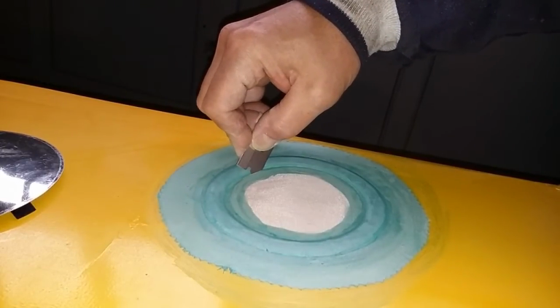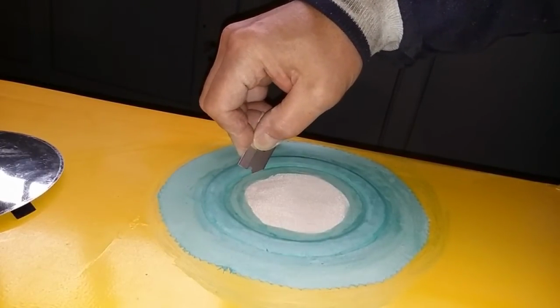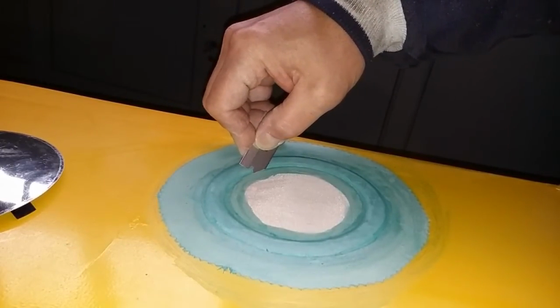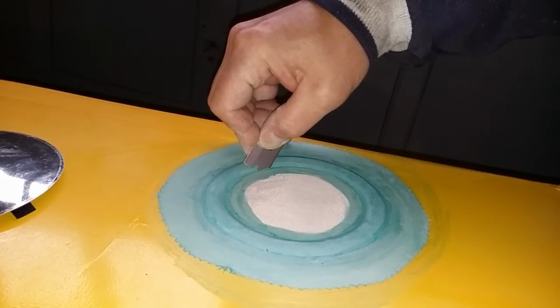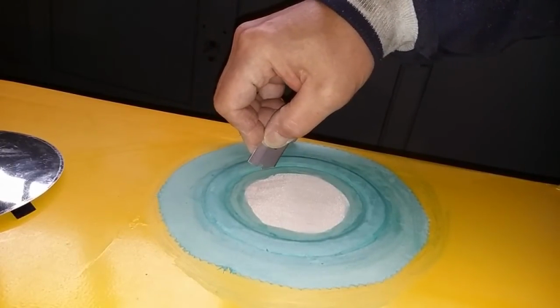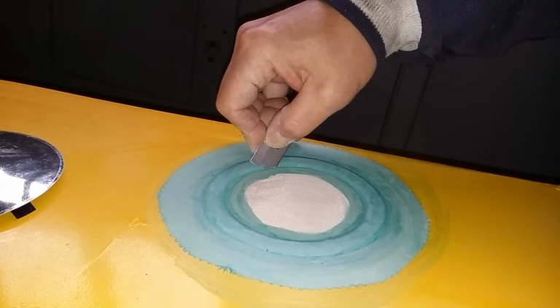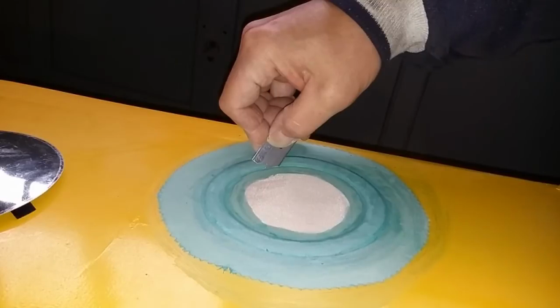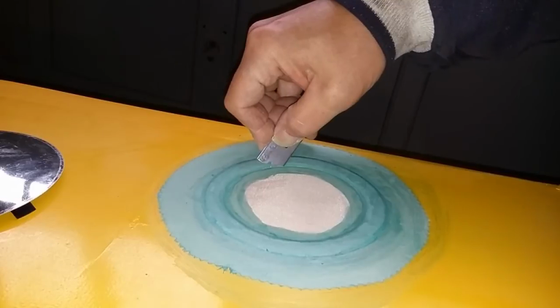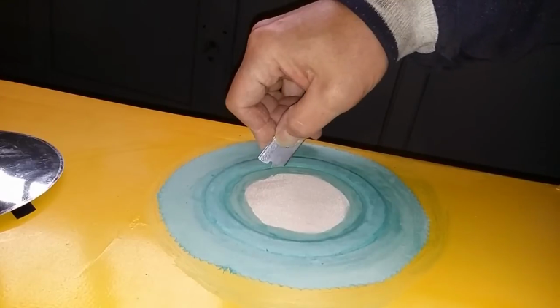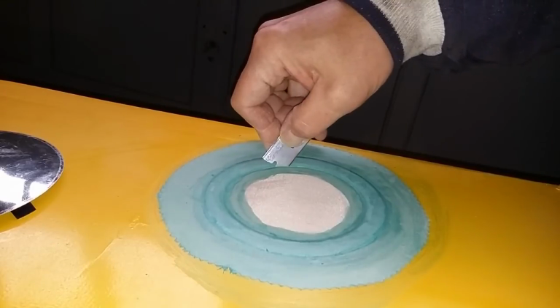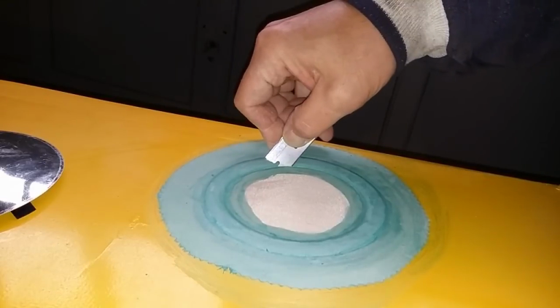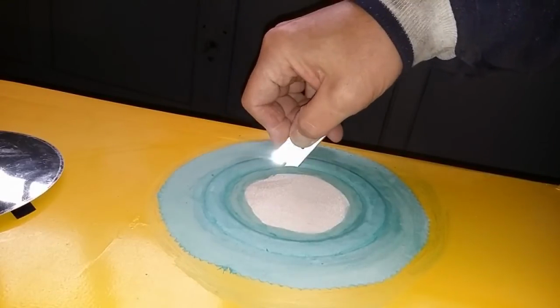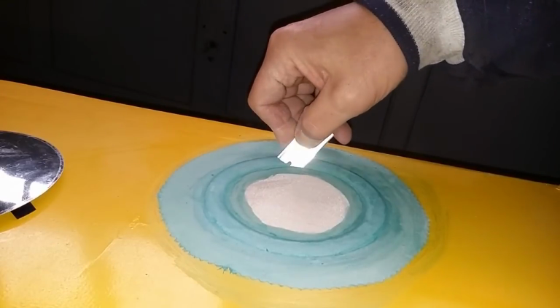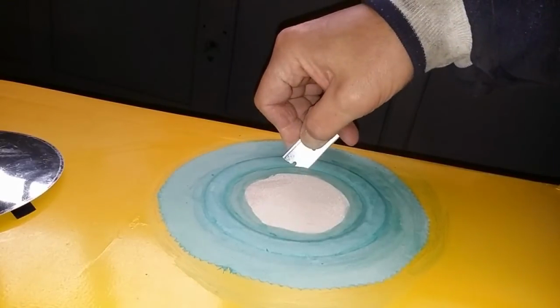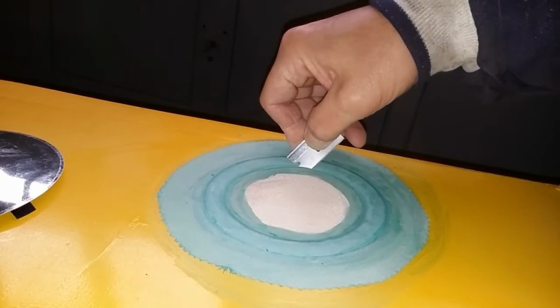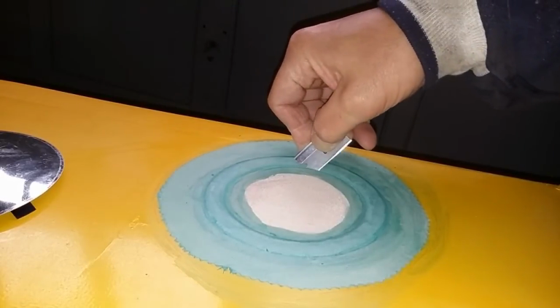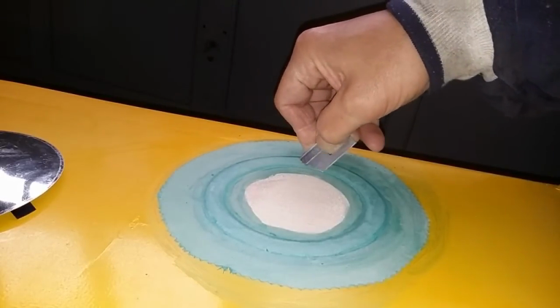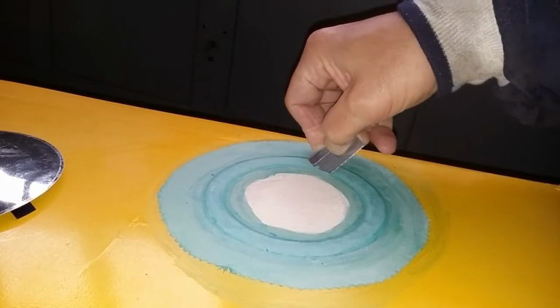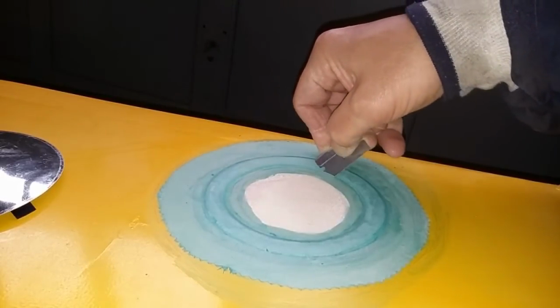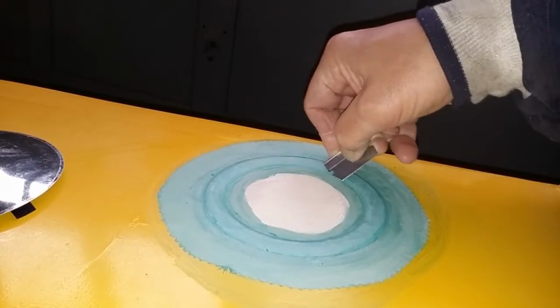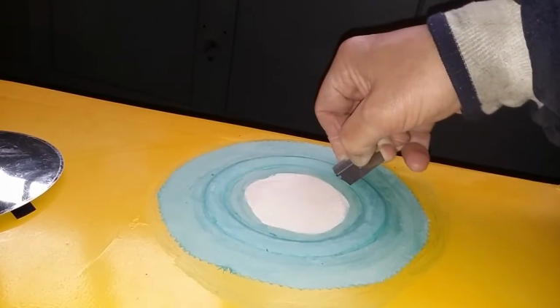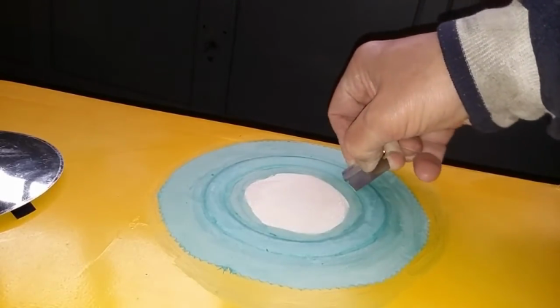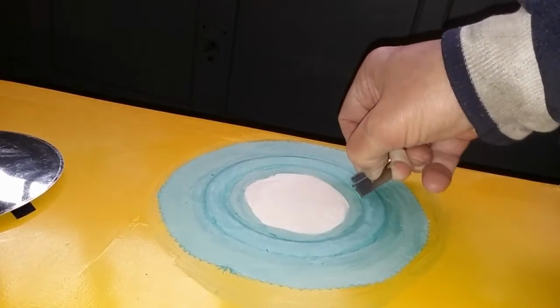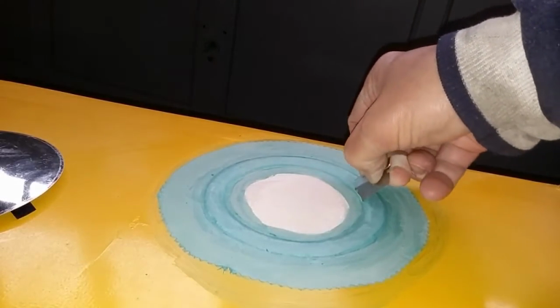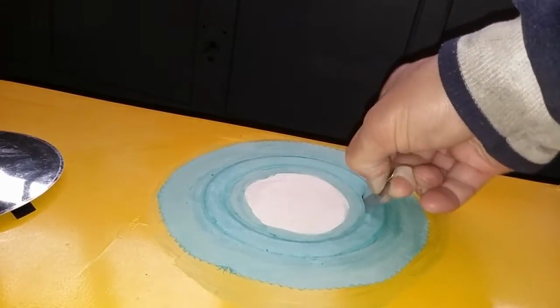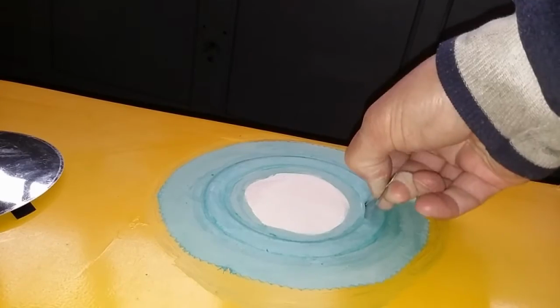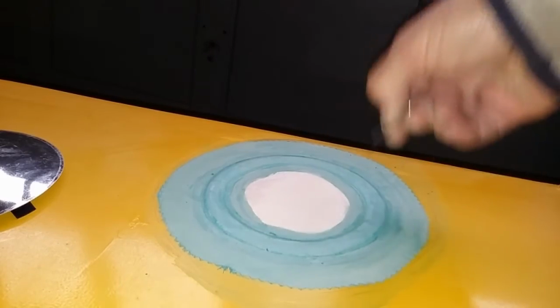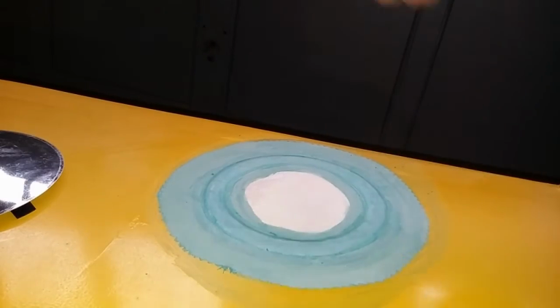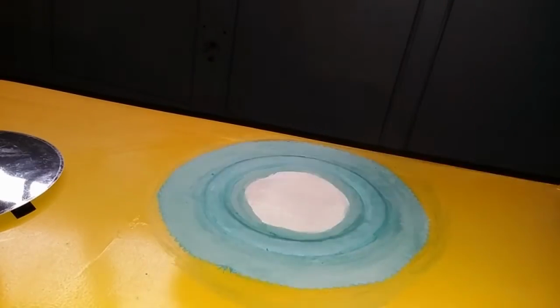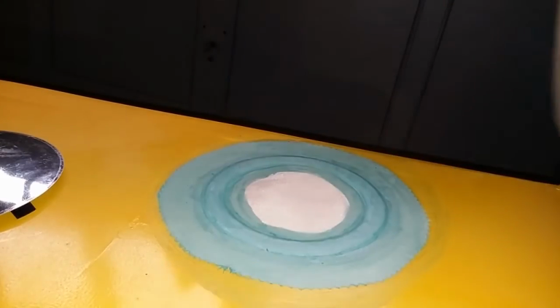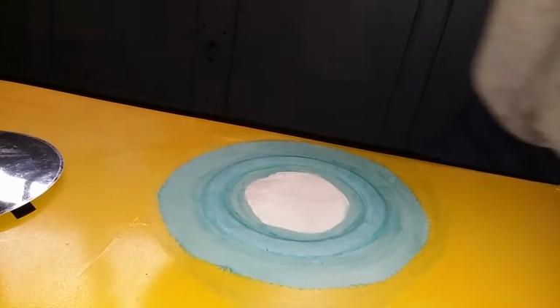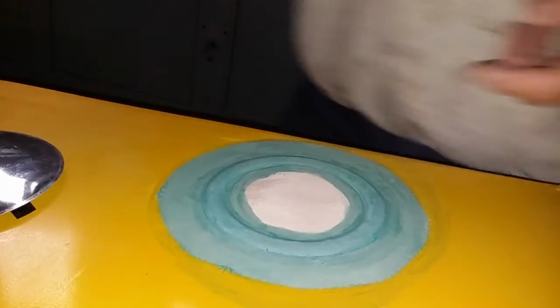Do not plunge too far in or you'll start catching on that ring. As you cut this around, you'll notice that the ring will cut very nicely.